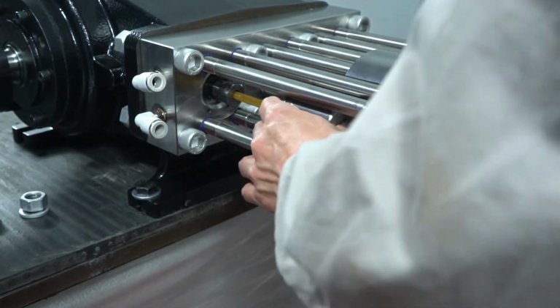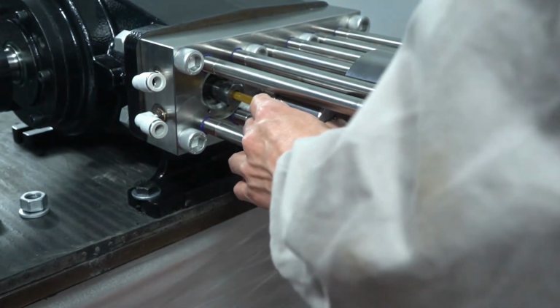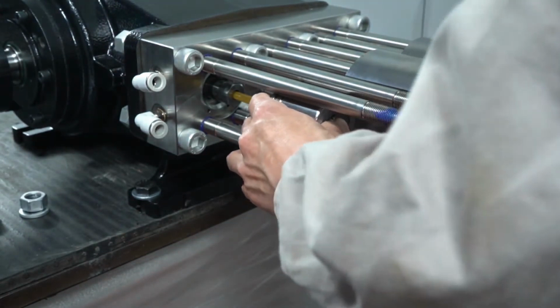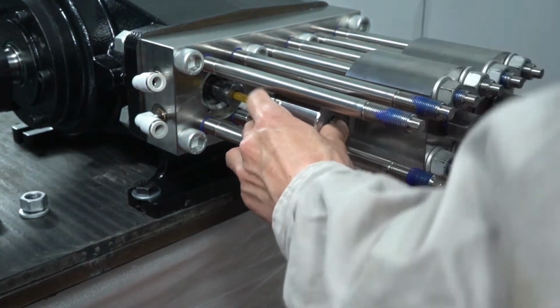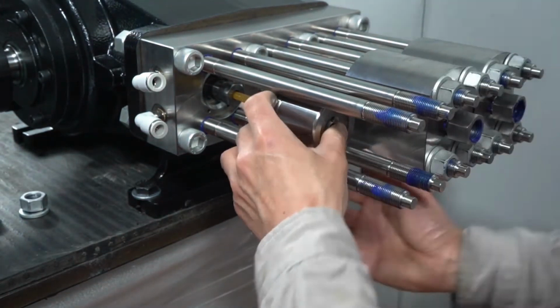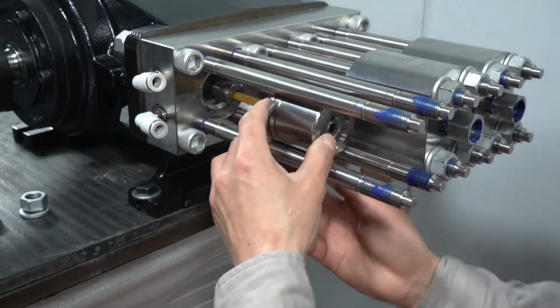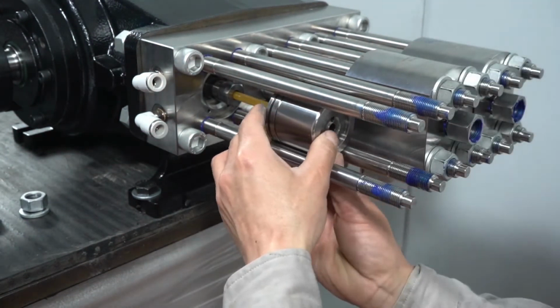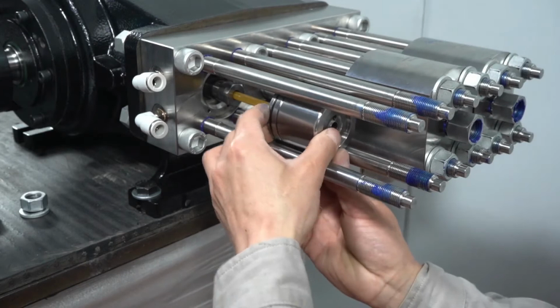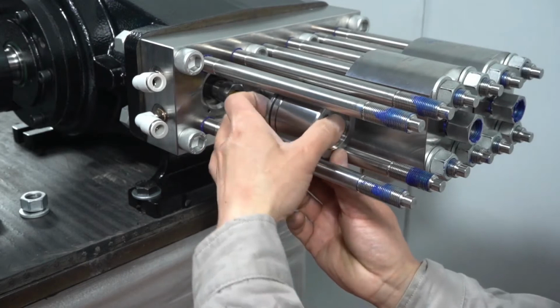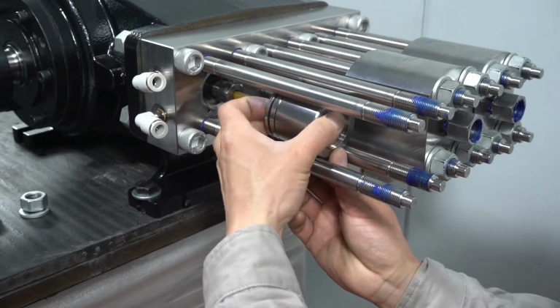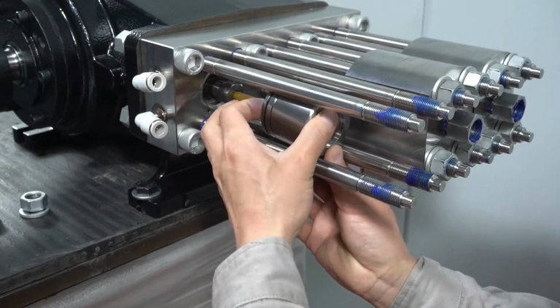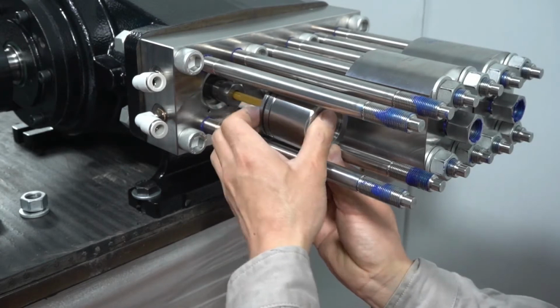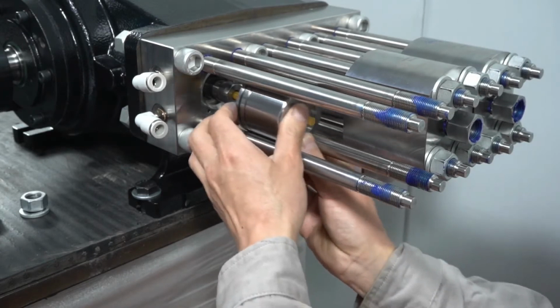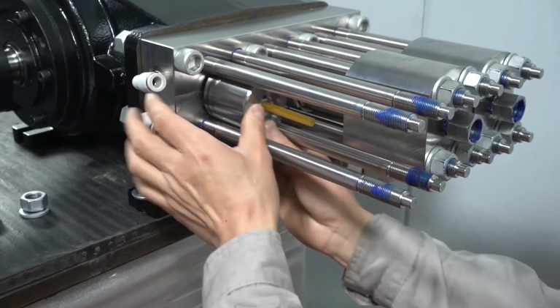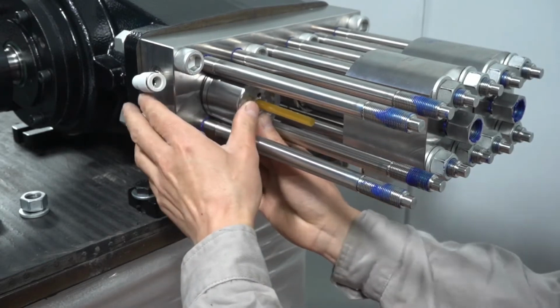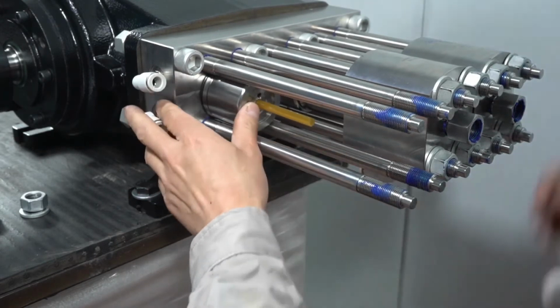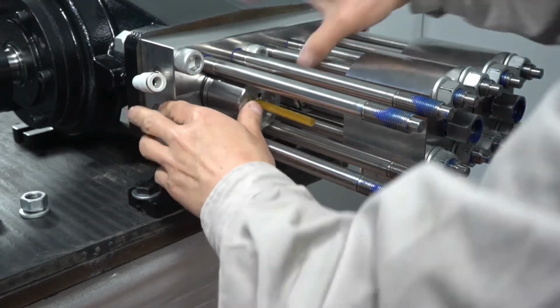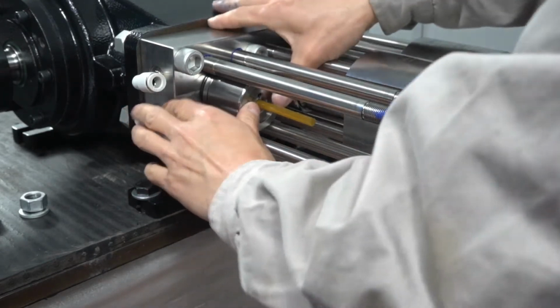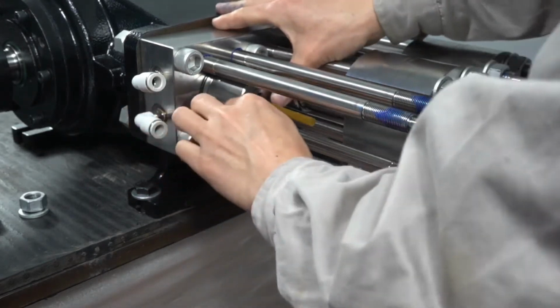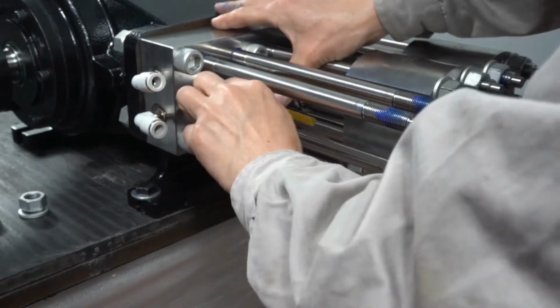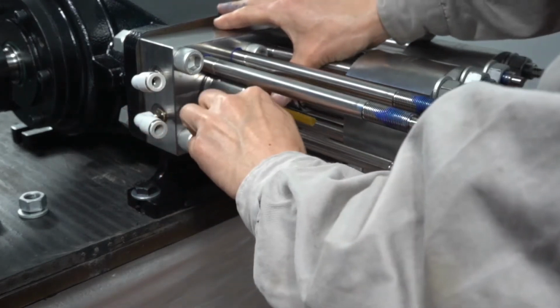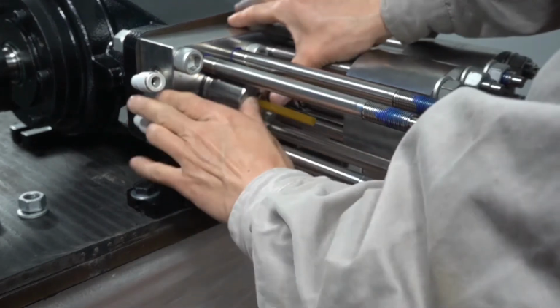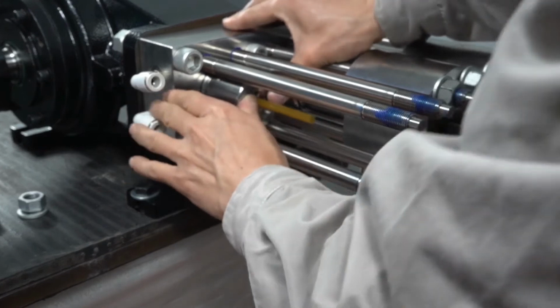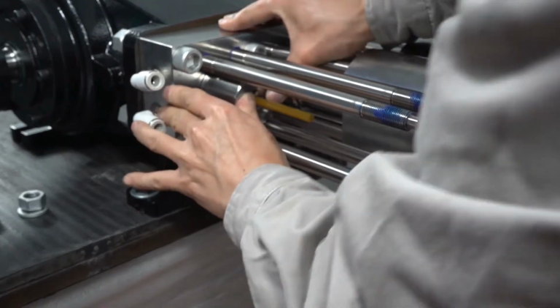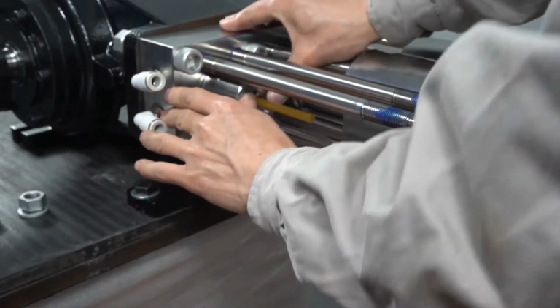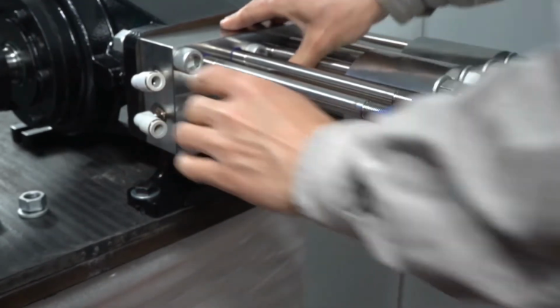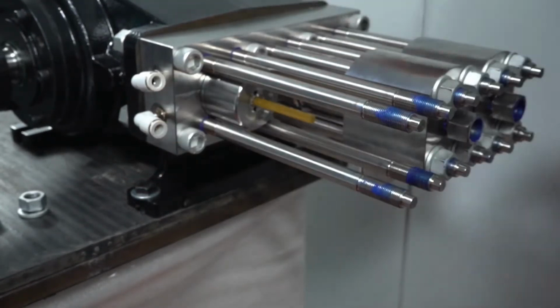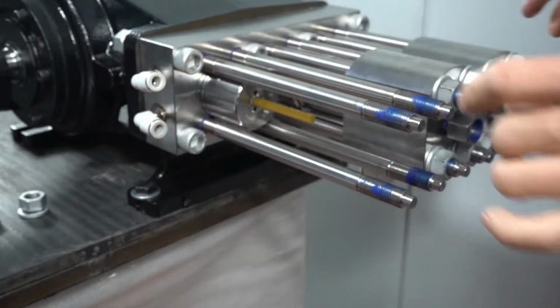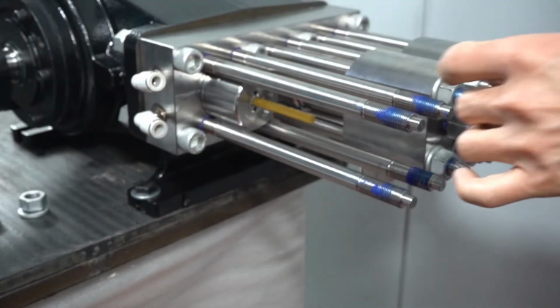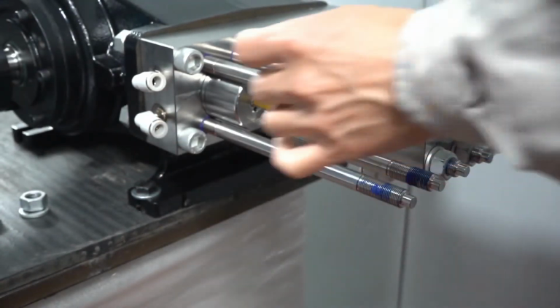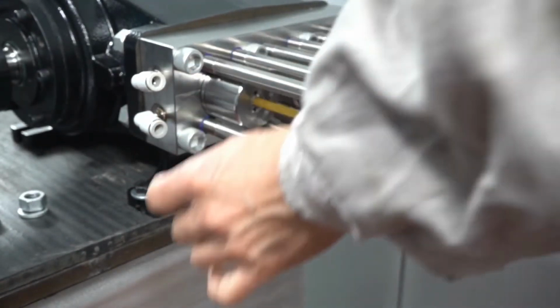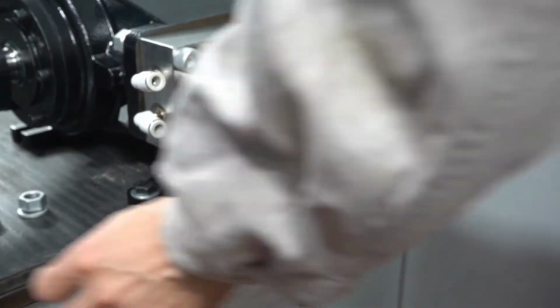Bearing seat assembly. There is a hole on the cylinder — put it at the bottom place.